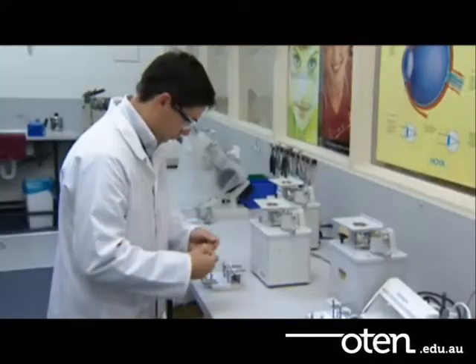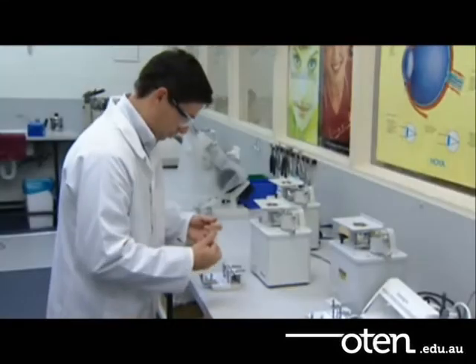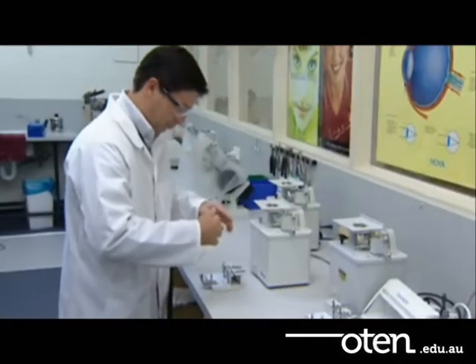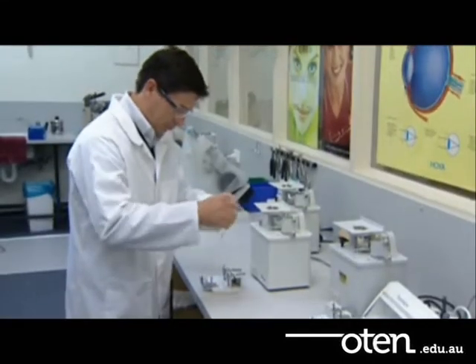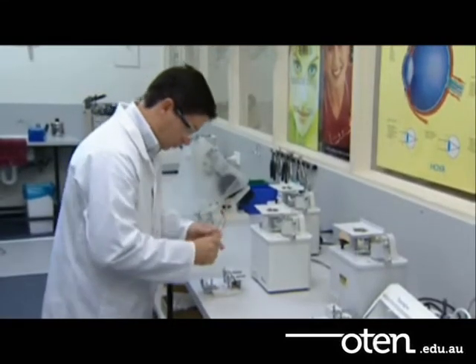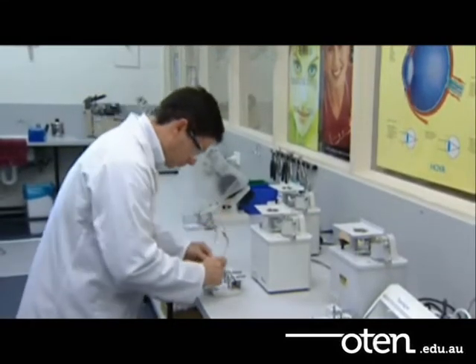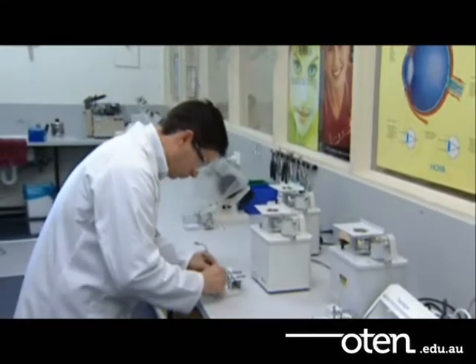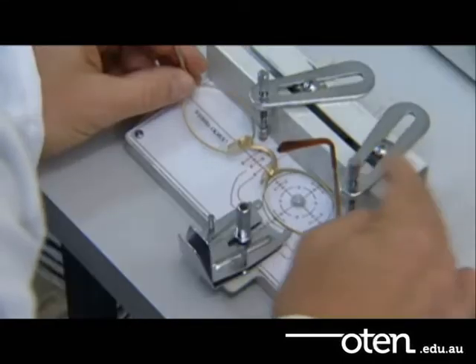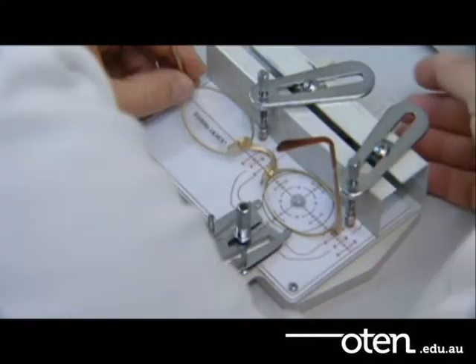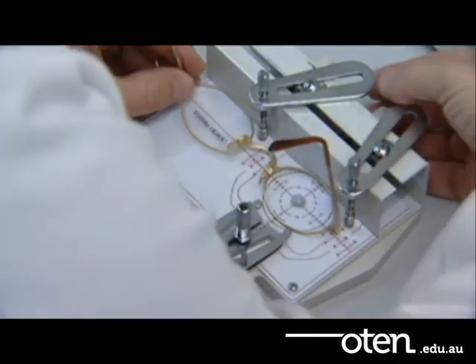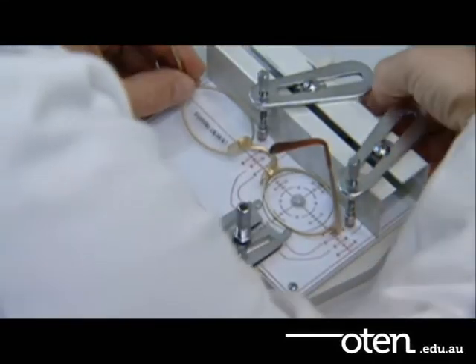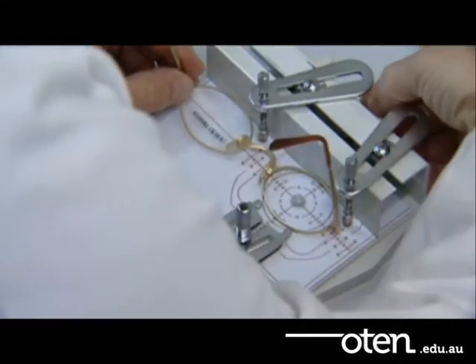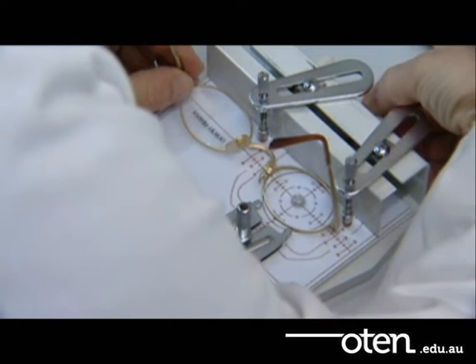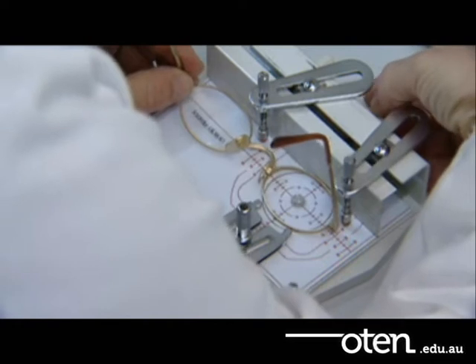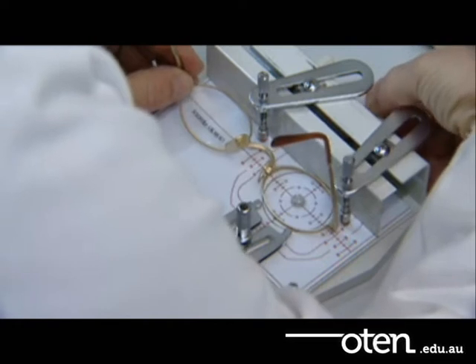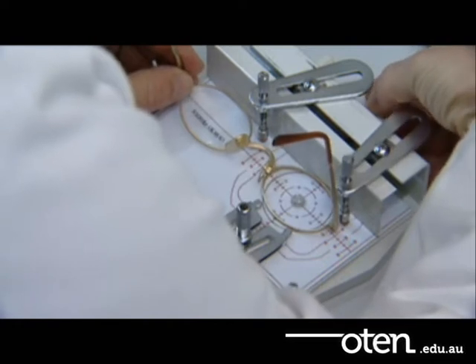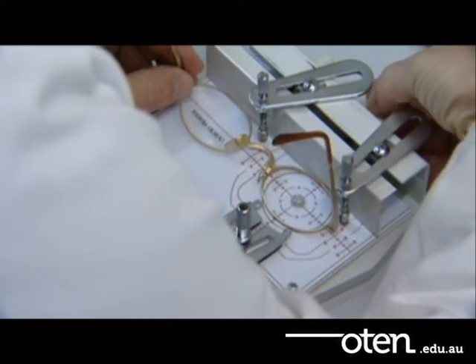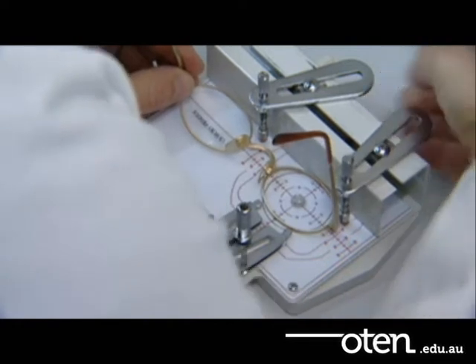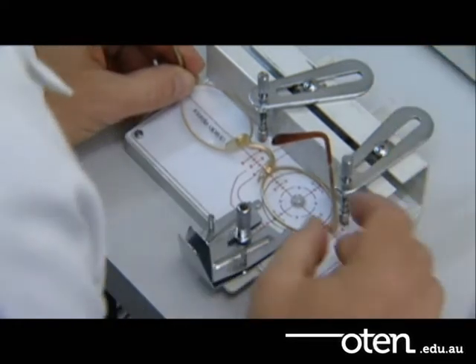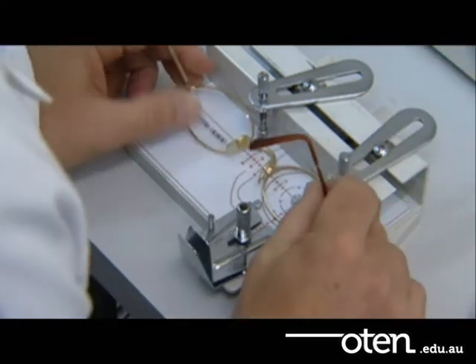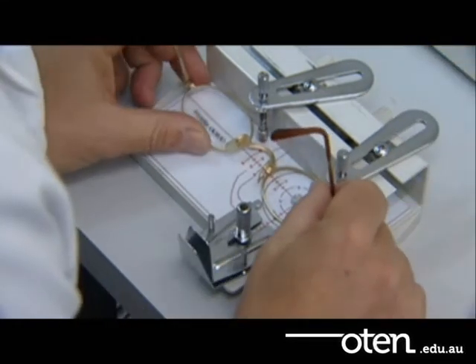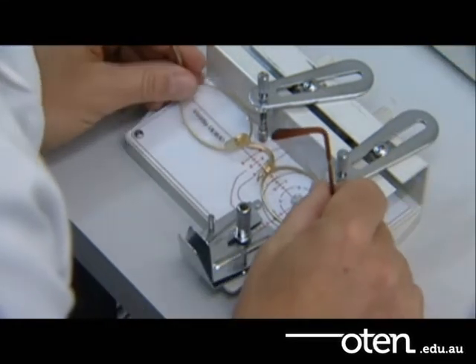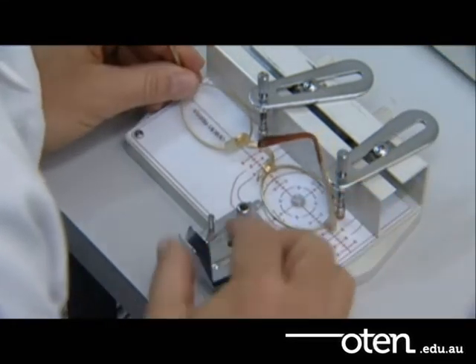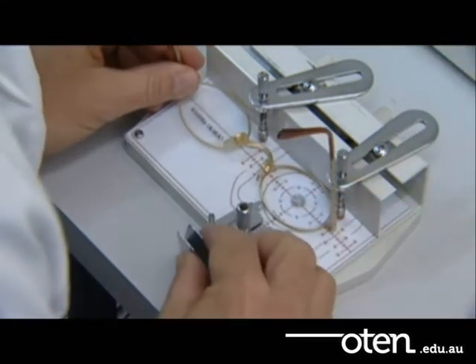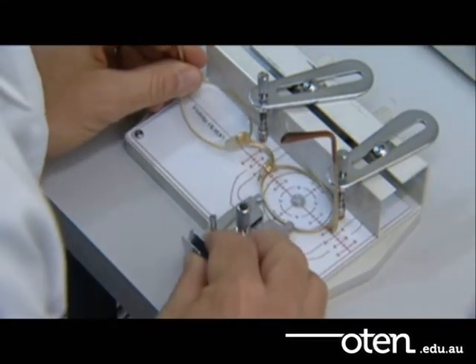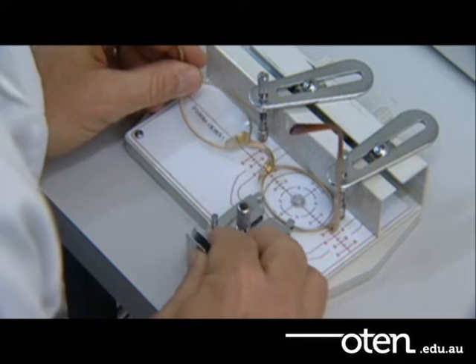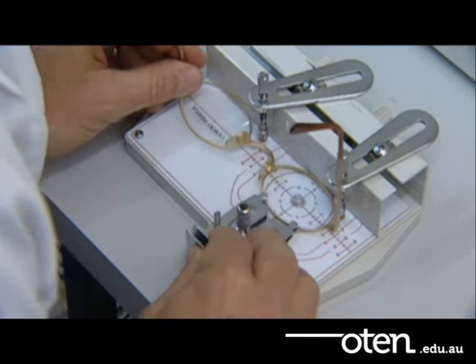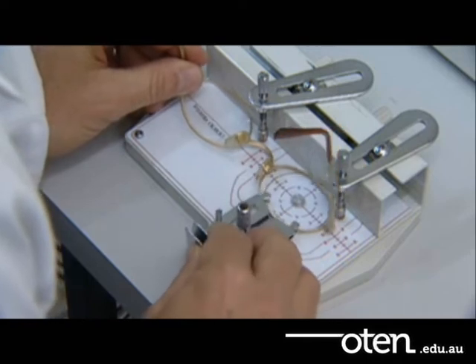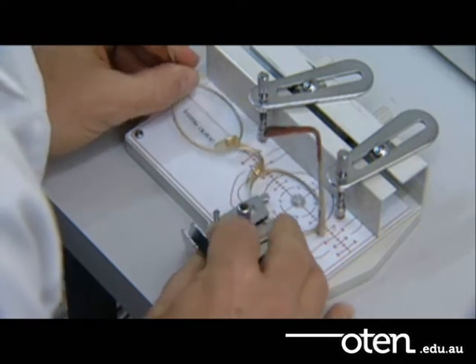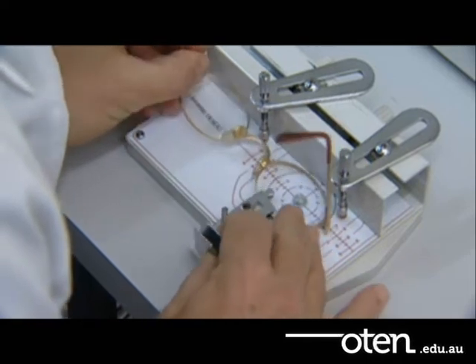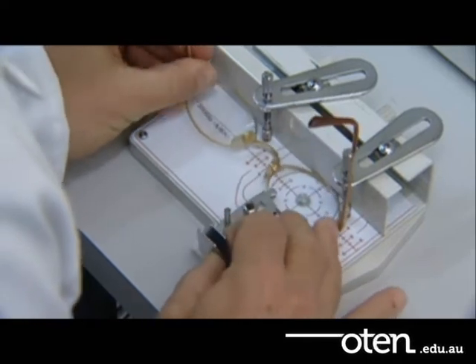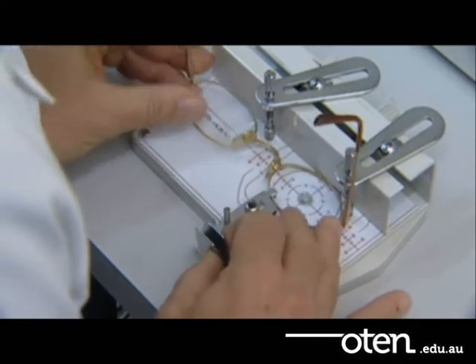Then you need to make a template. You can do this by hand or, more commonly, use the template cutter machine. Measure your template to make sure it's accurate.